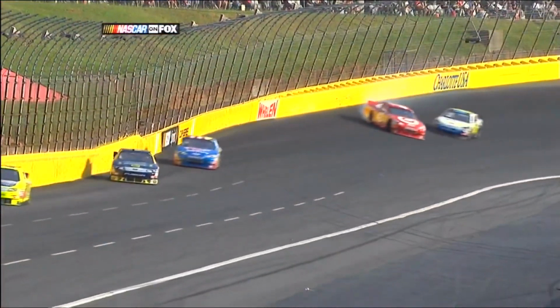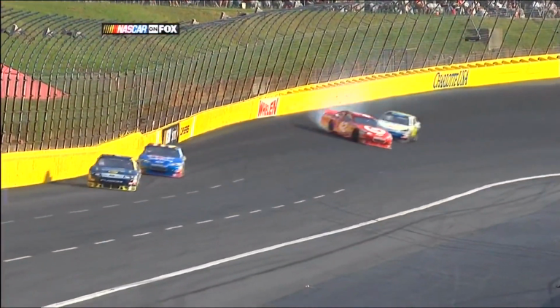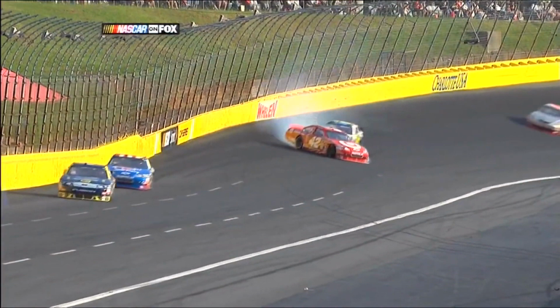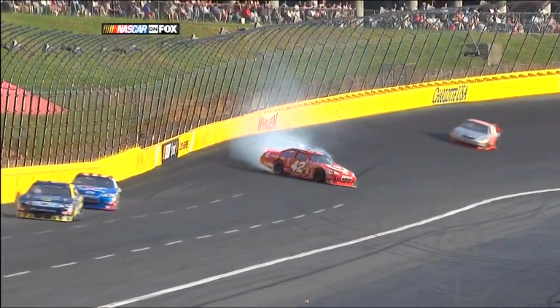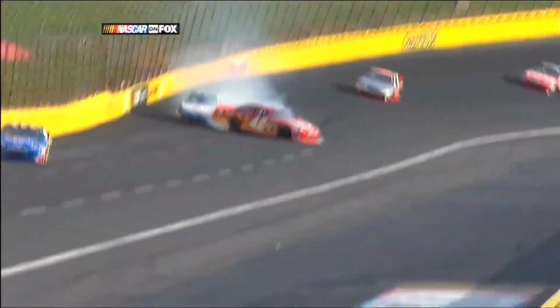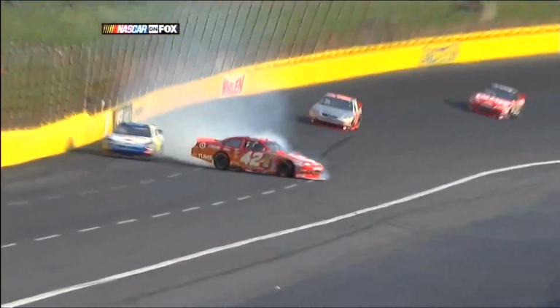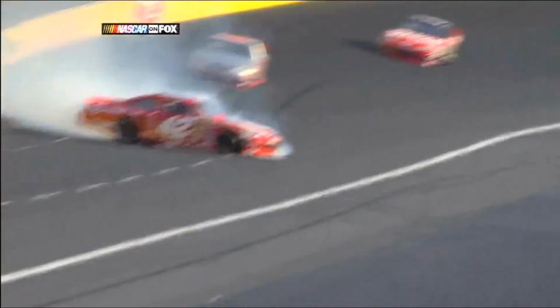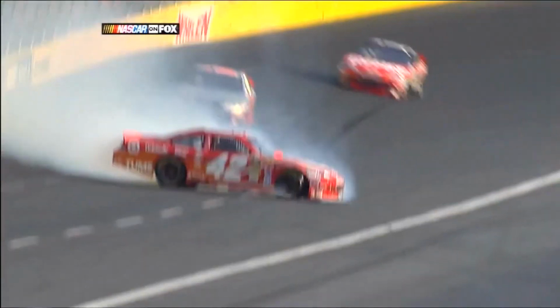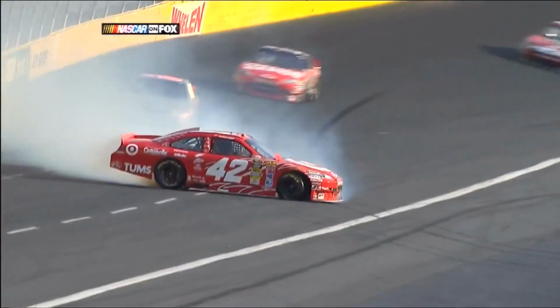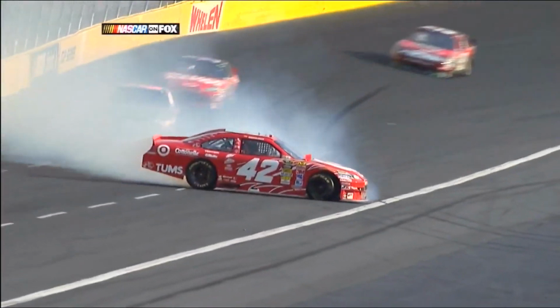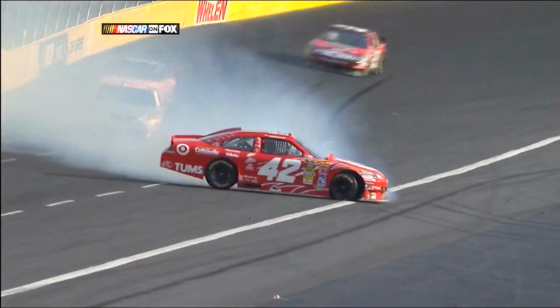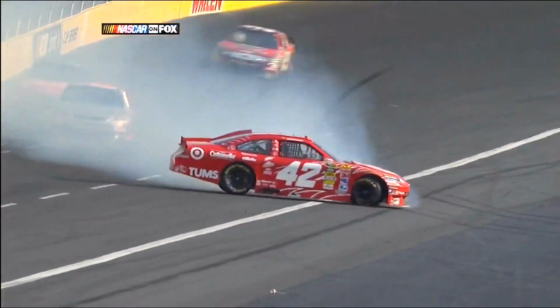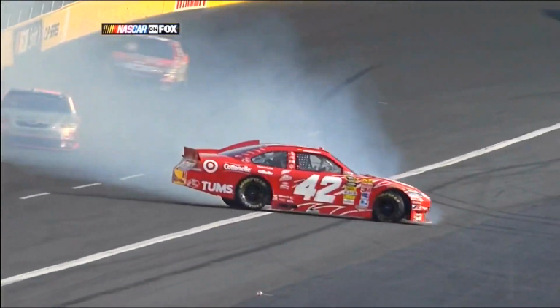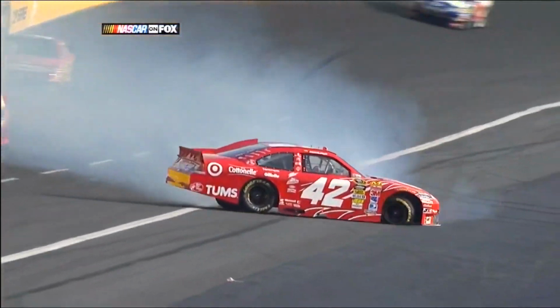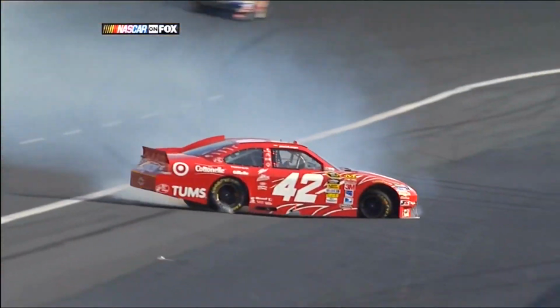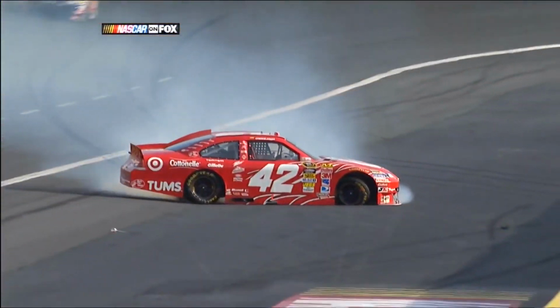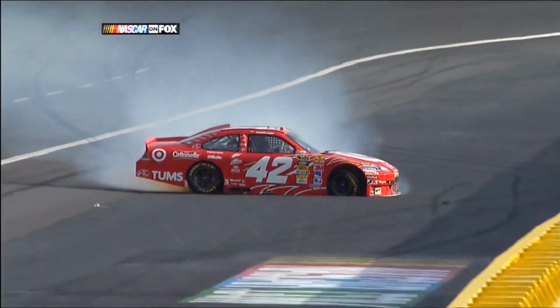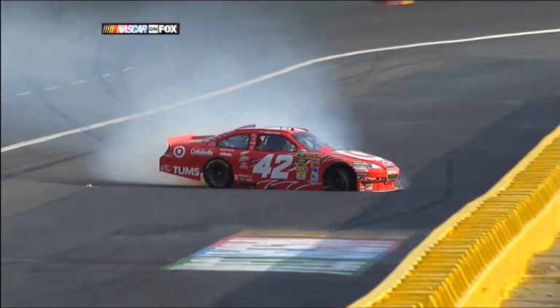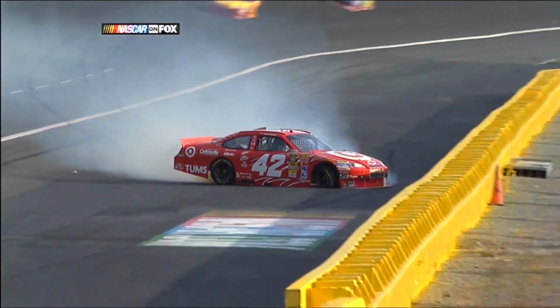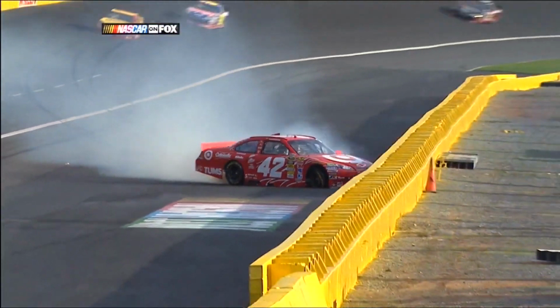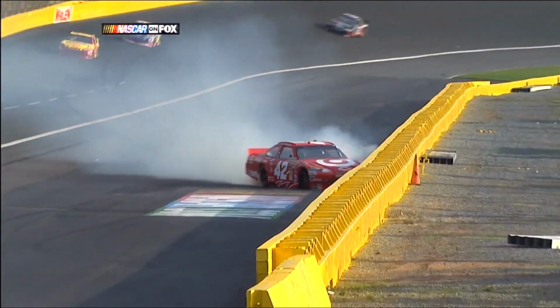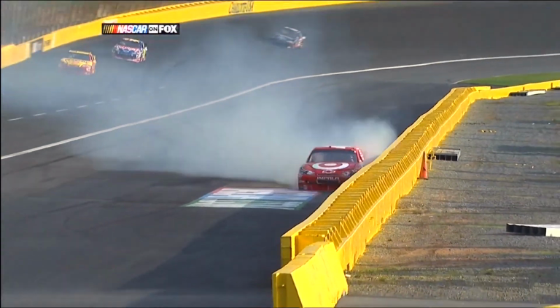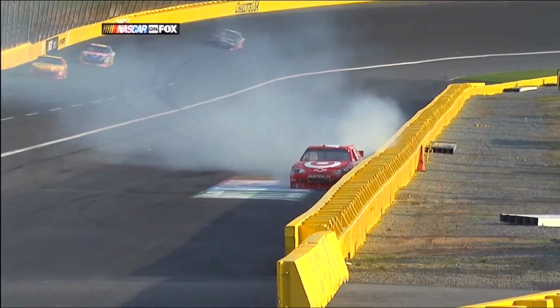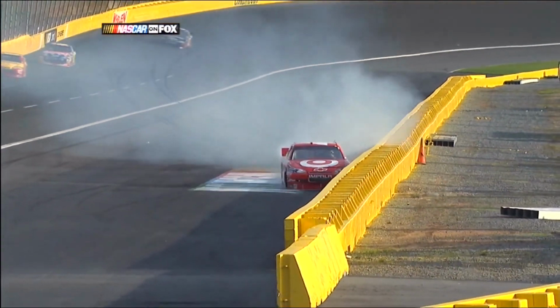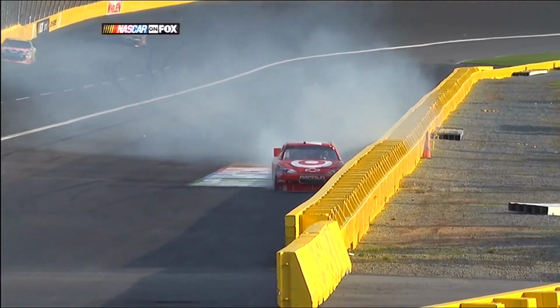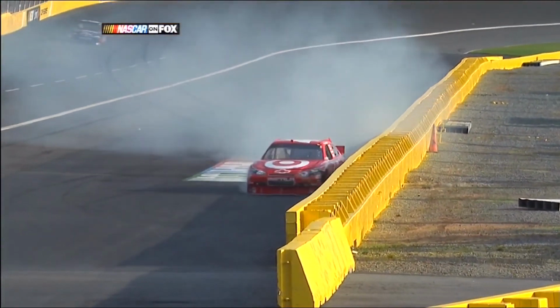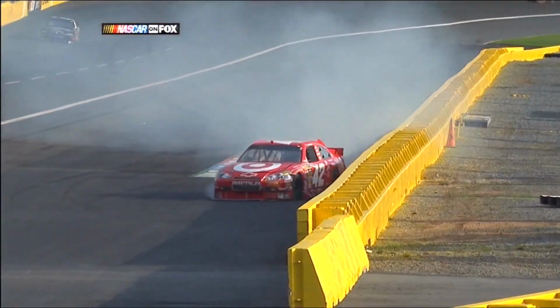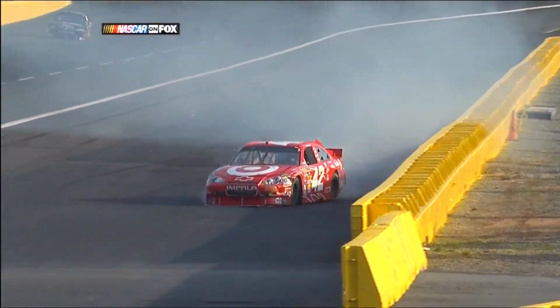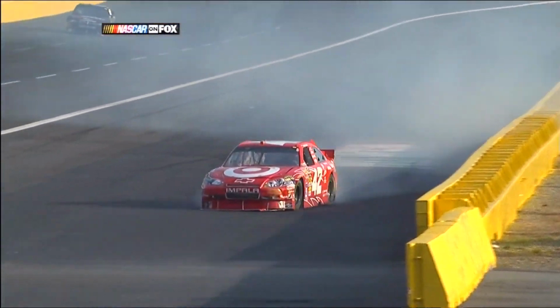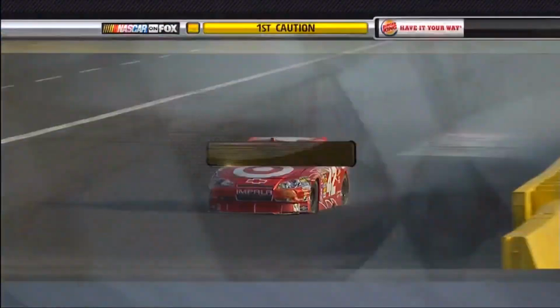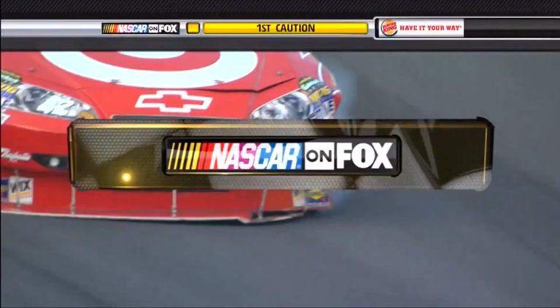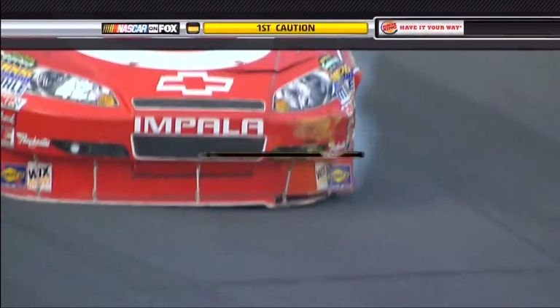He was running roughly about the 16th position. Greg Biffle in that 16 car right behind him when that happened — close call. You see the tires blowing as the car slides down the racetrack, but I don't believe he had a tire problem.